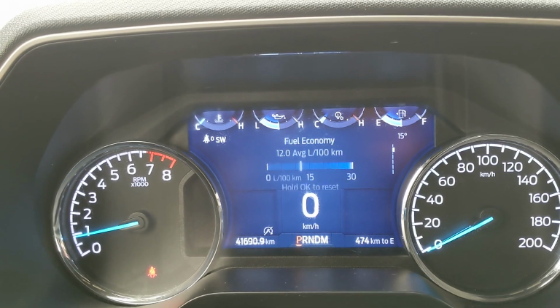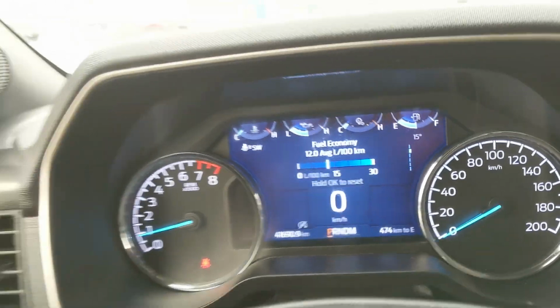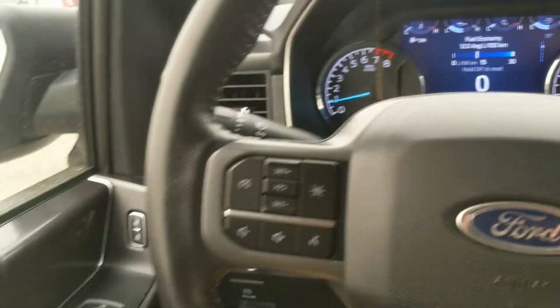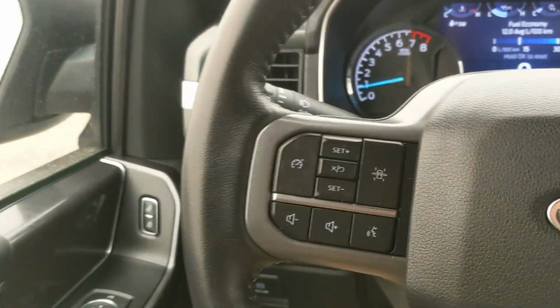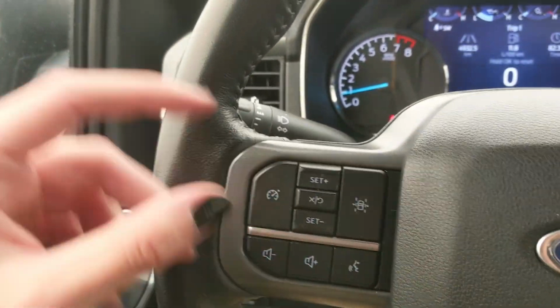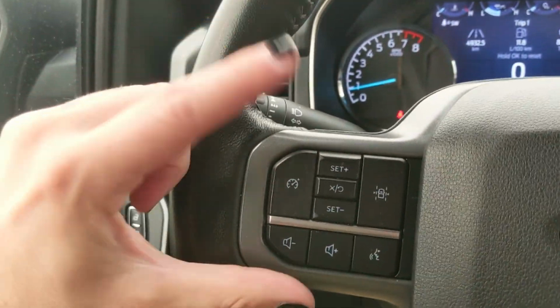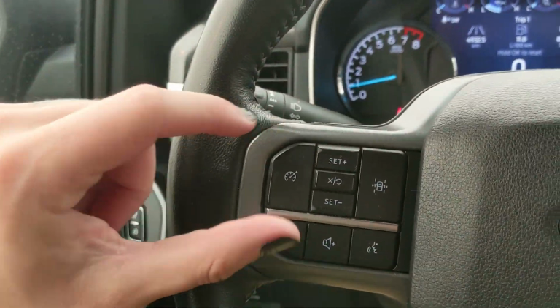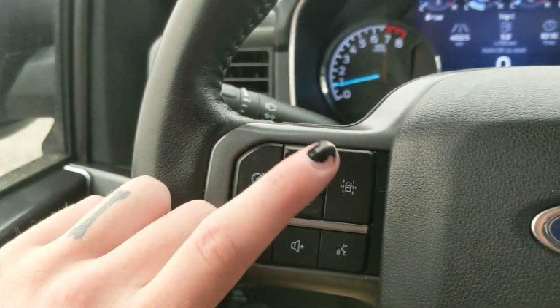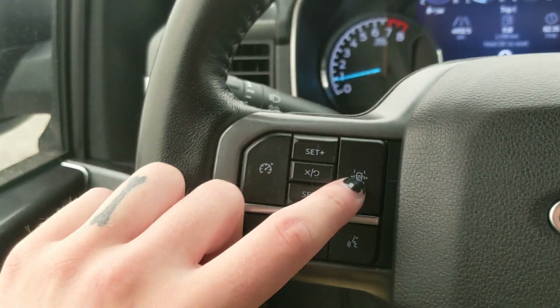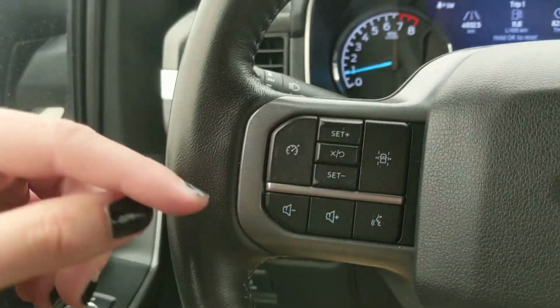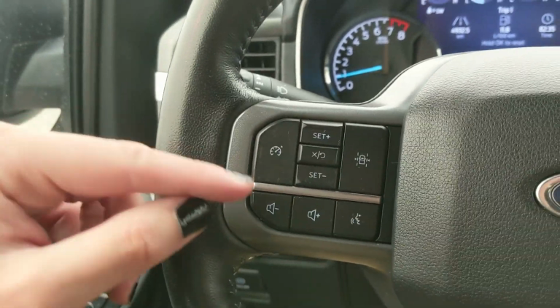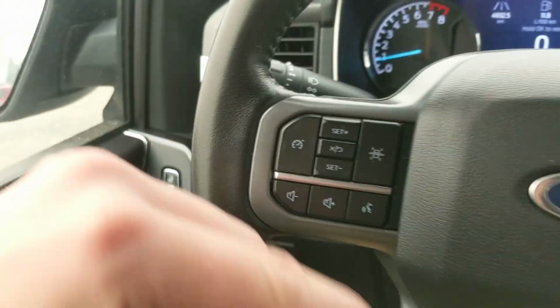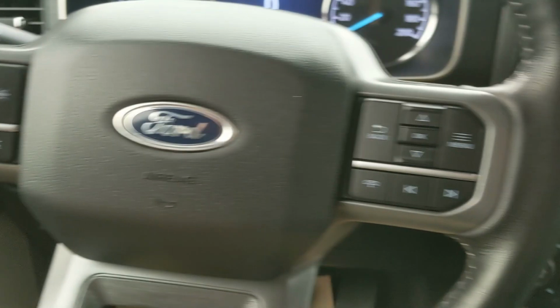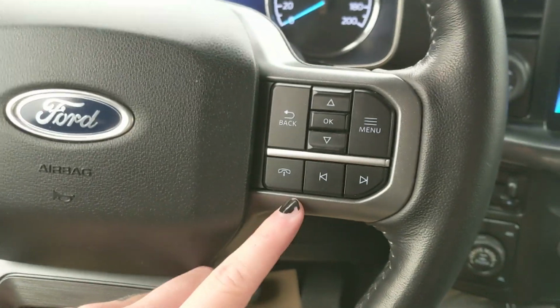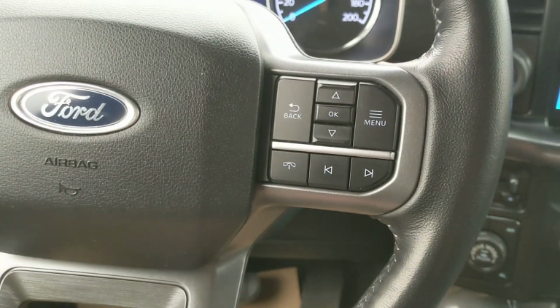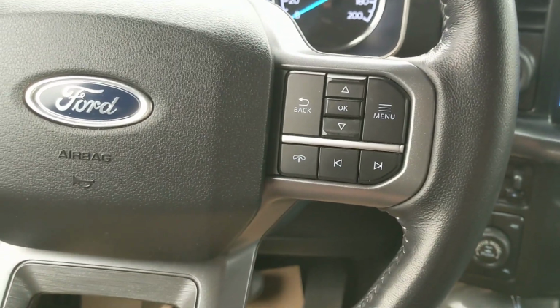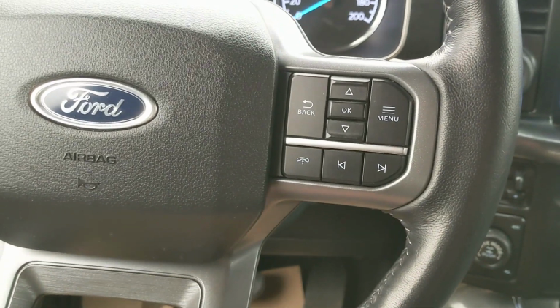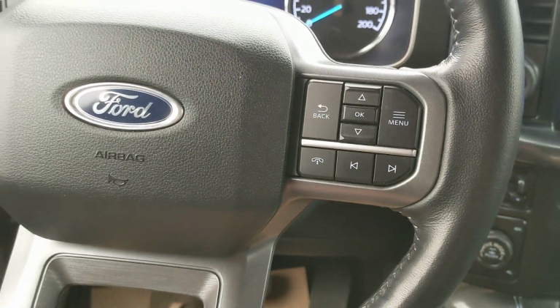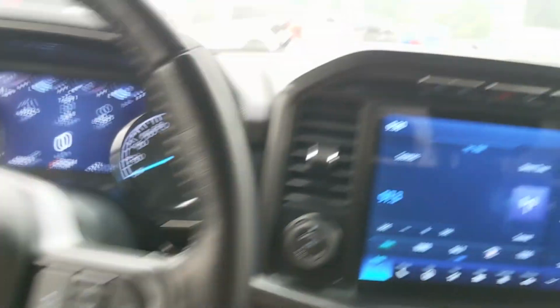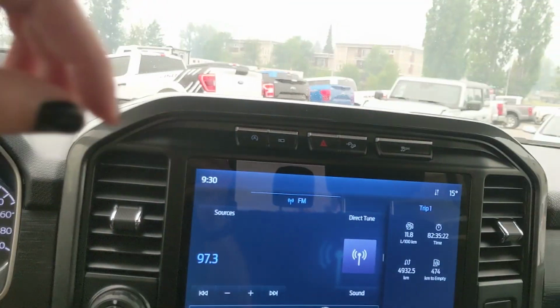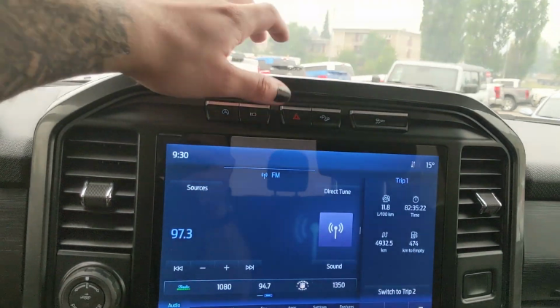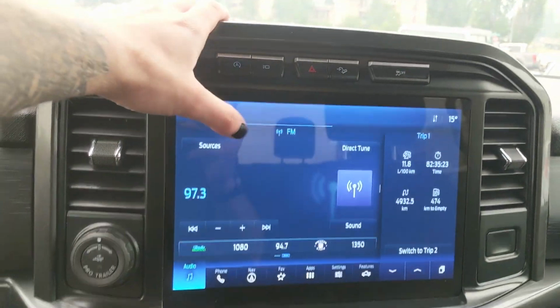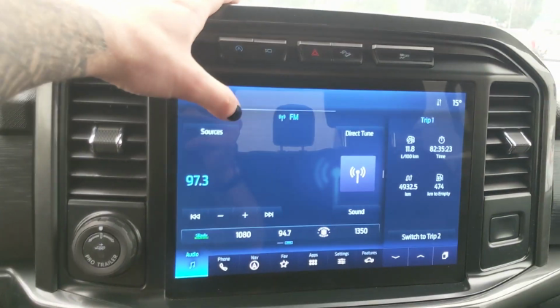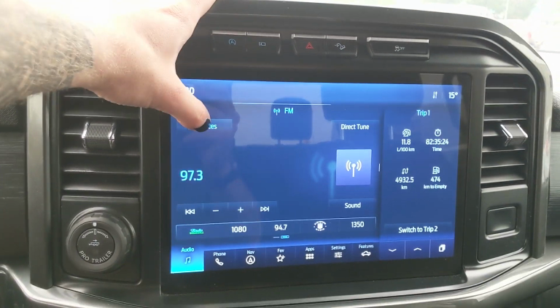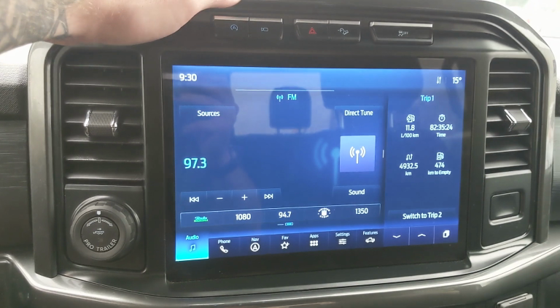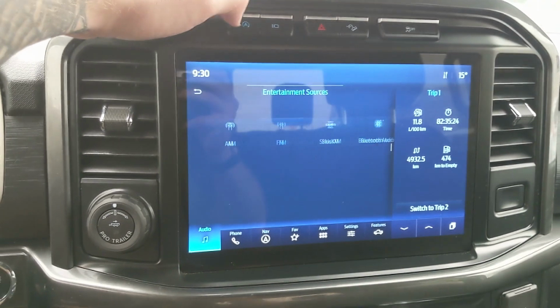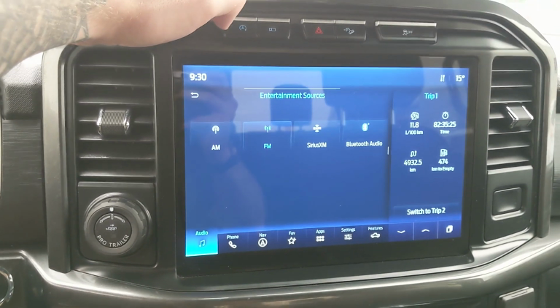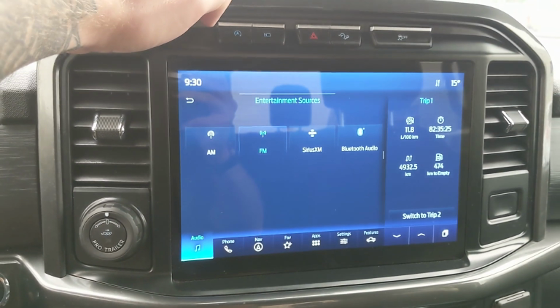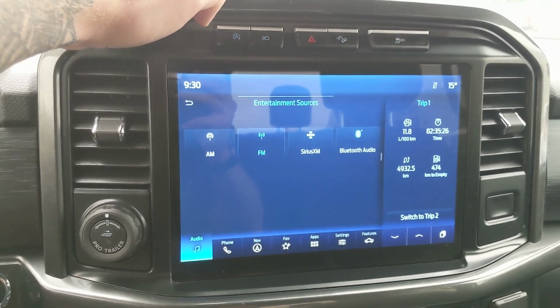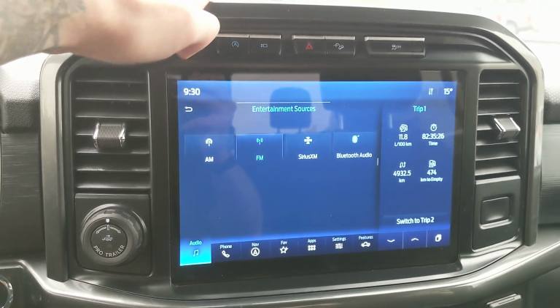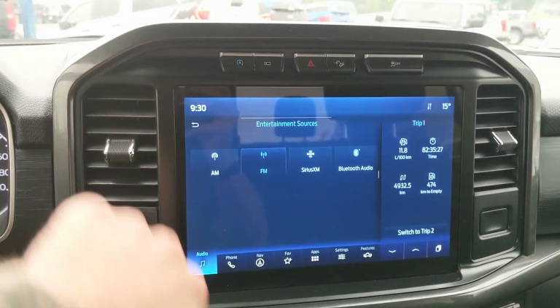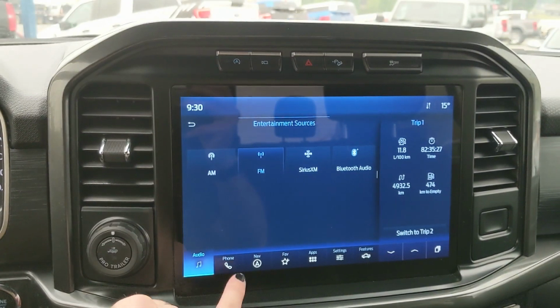Moving to the left, we have your cruise controls with lane keeping system, hands-free phone, and radio controls along the bottom. Moving on to the center, your infotainment screen is radio, SiriusXM, and Bluetooth capable, so you have some options there.